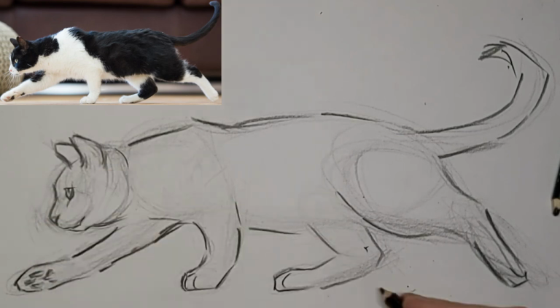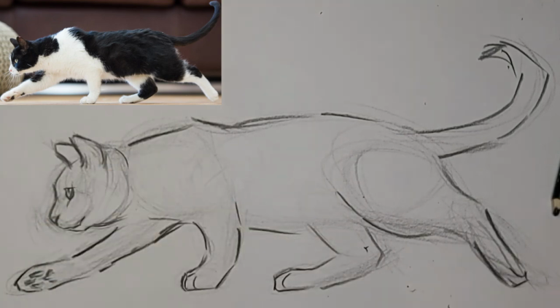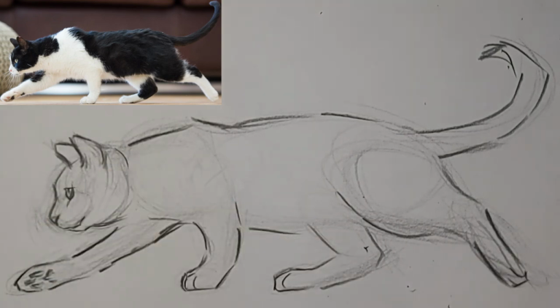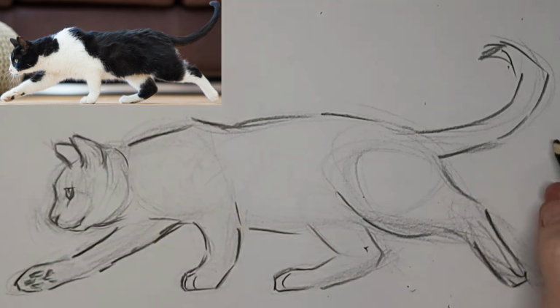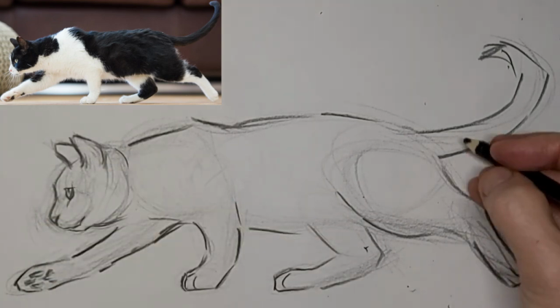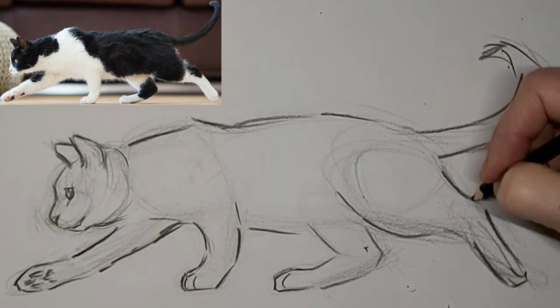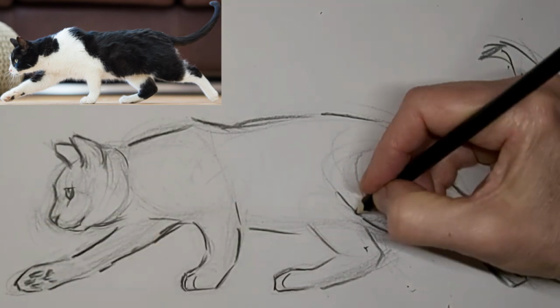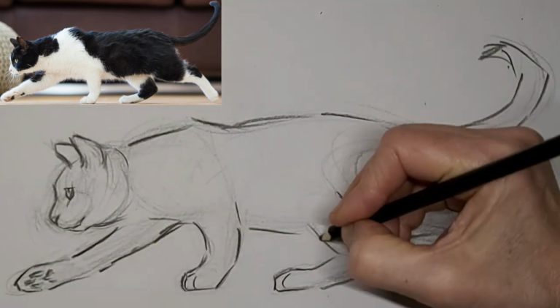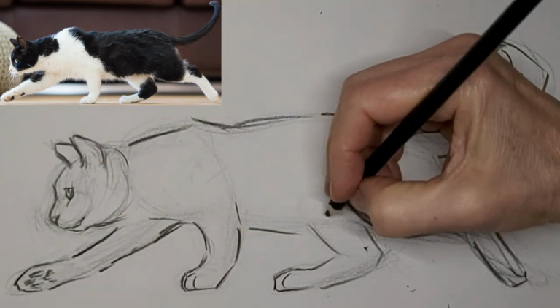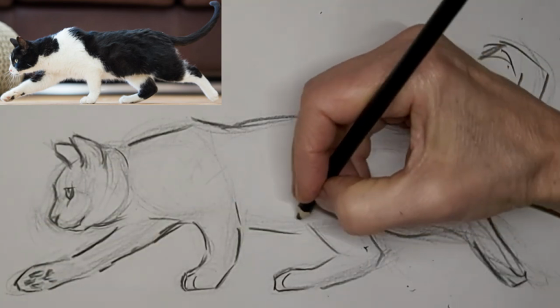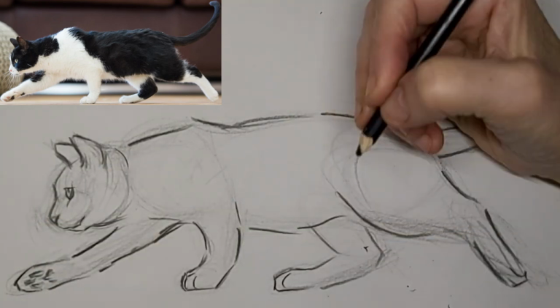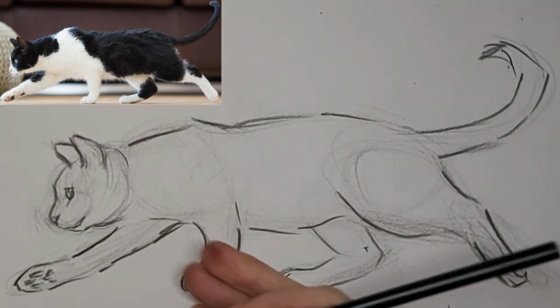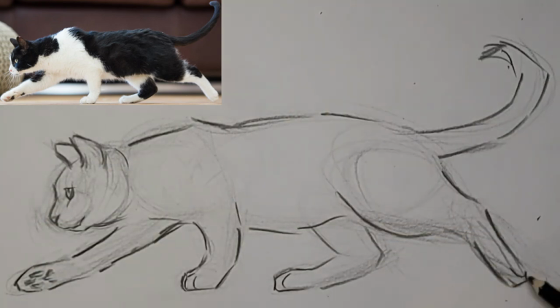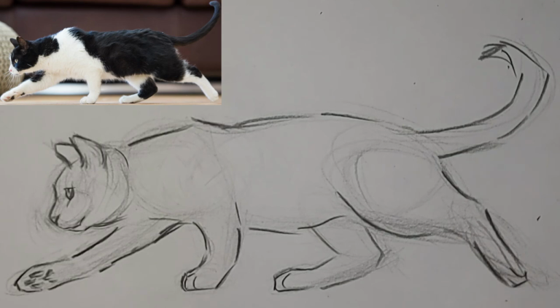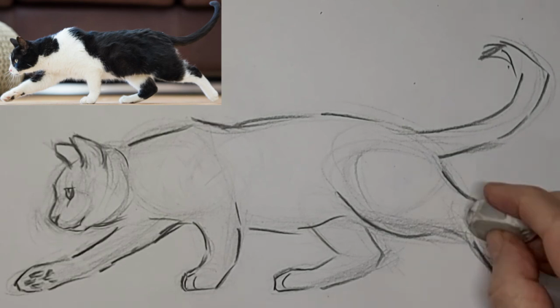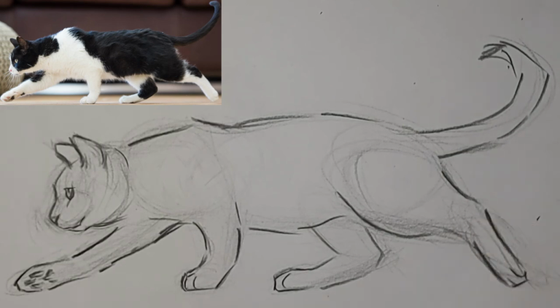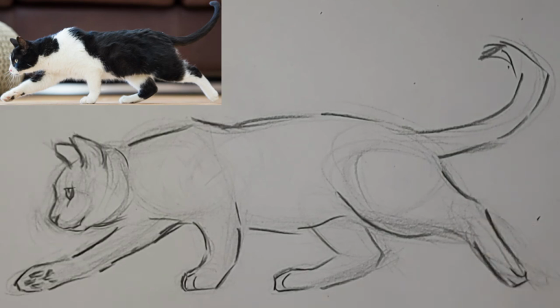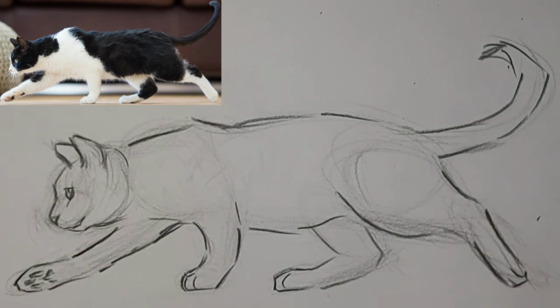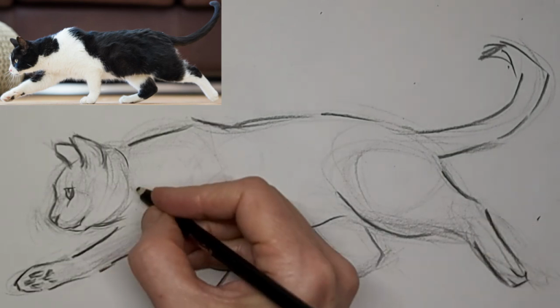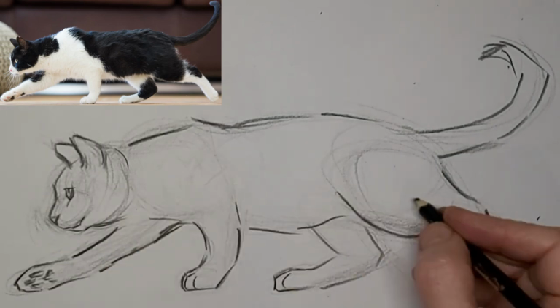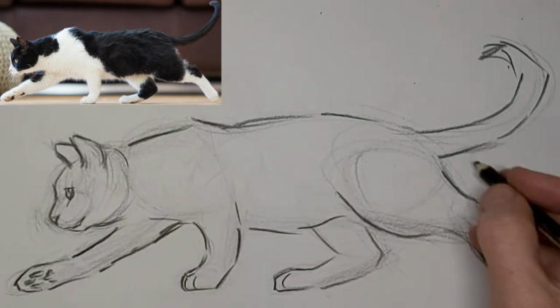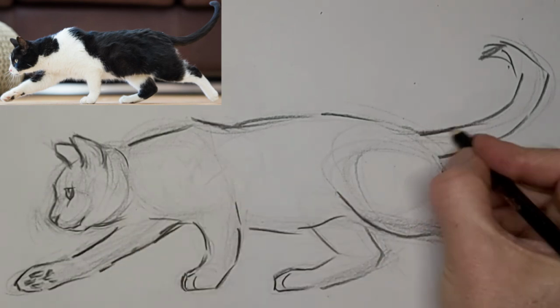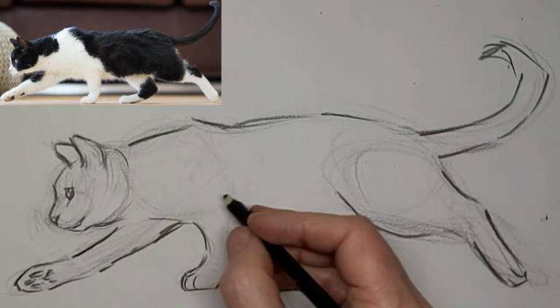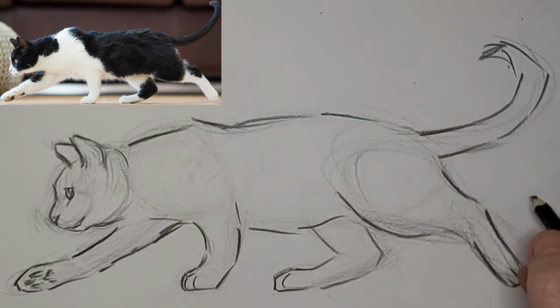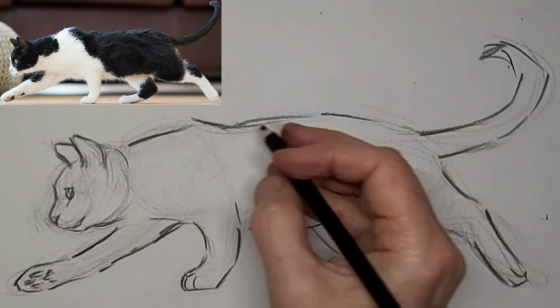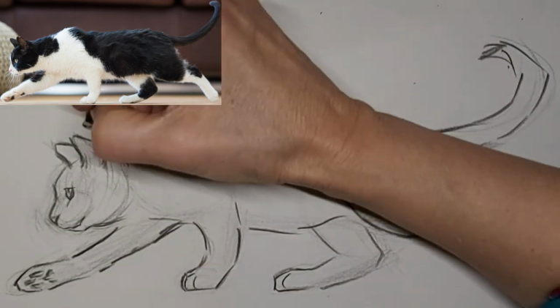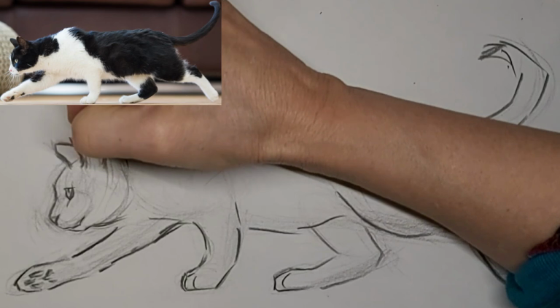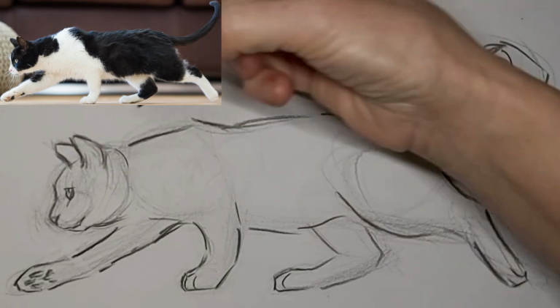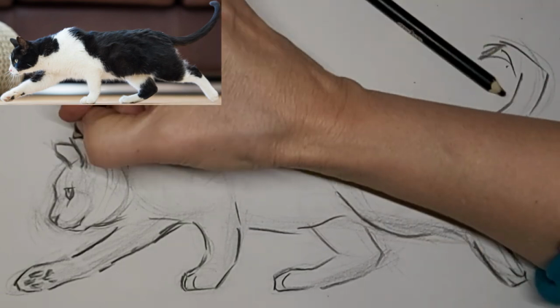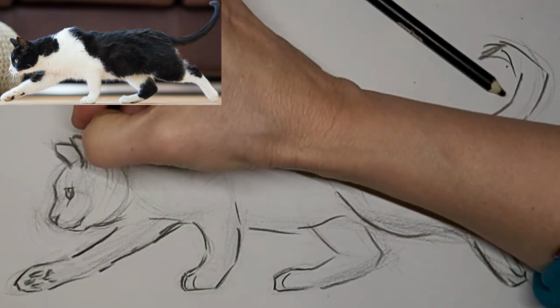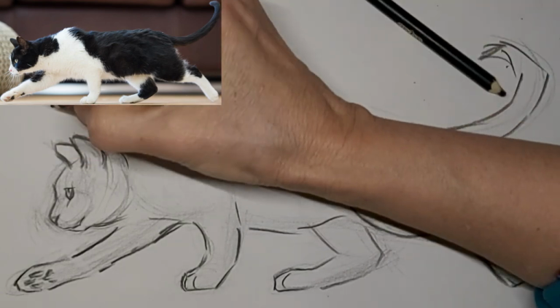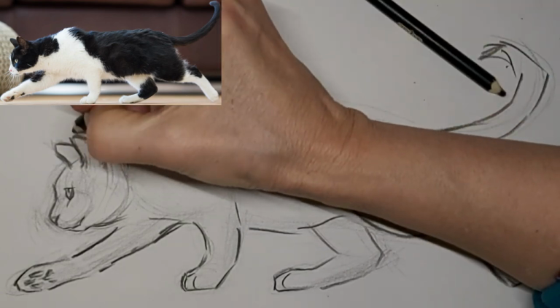I love to hear from you. So if you want to drop me a comment, I'd absolutely love it. Let me know what you want to learn about cat drawing, or tell me about yourself or your cat. I love to hear where you live in the world too.